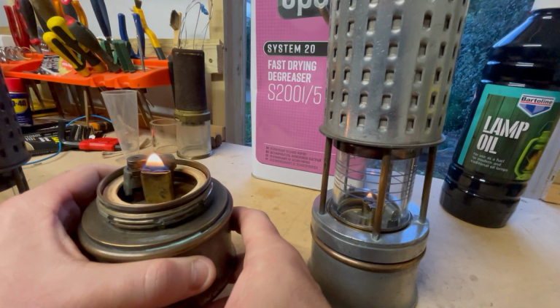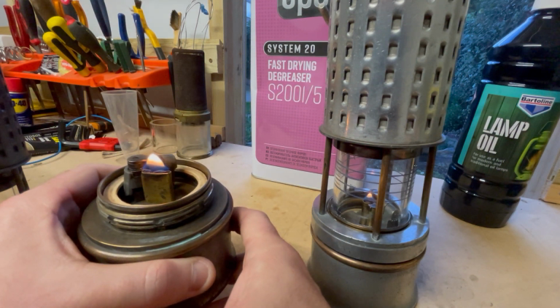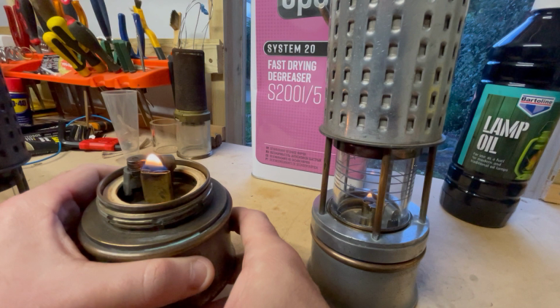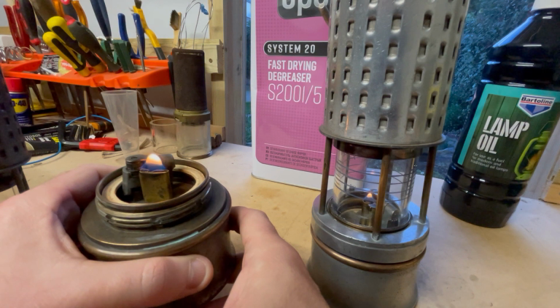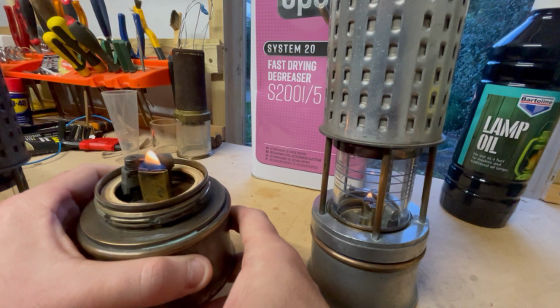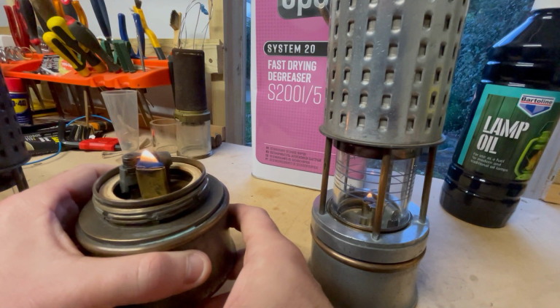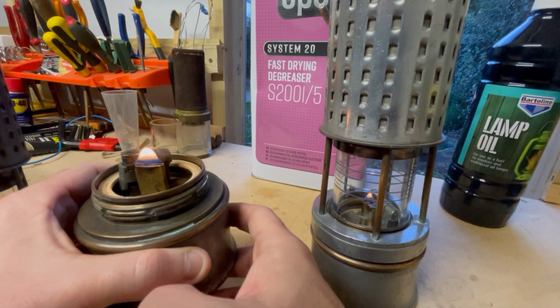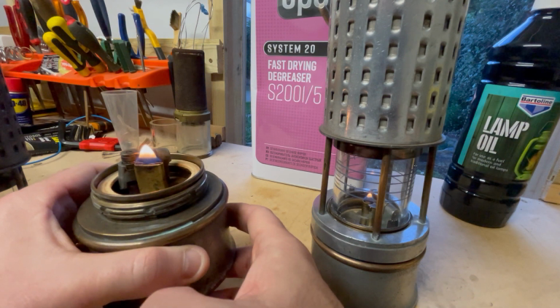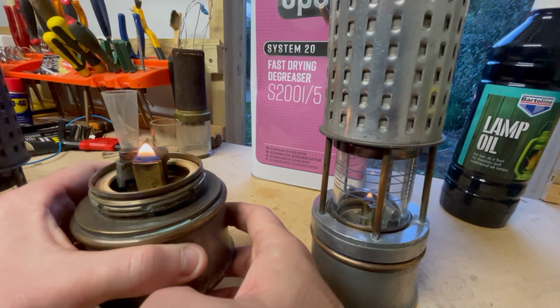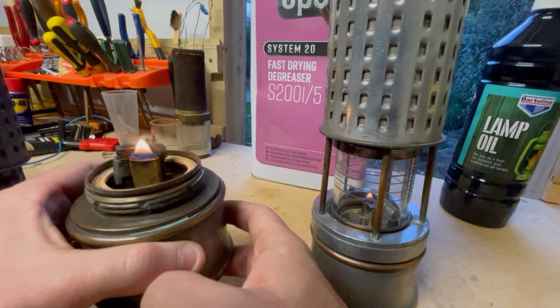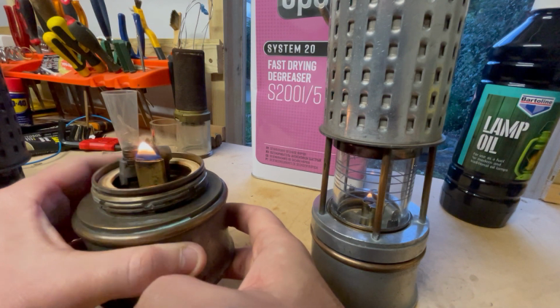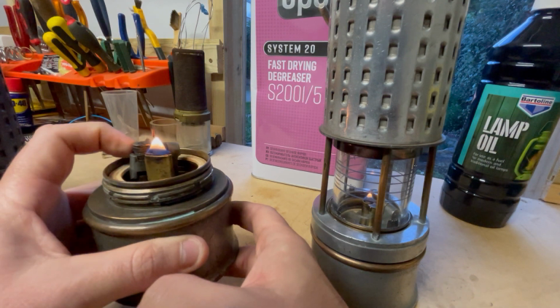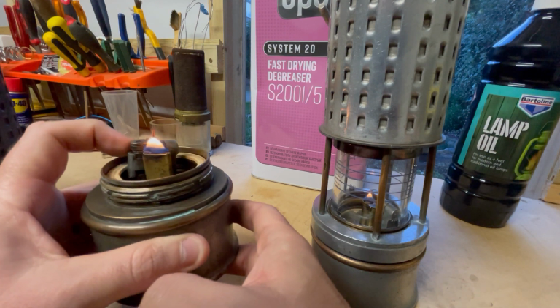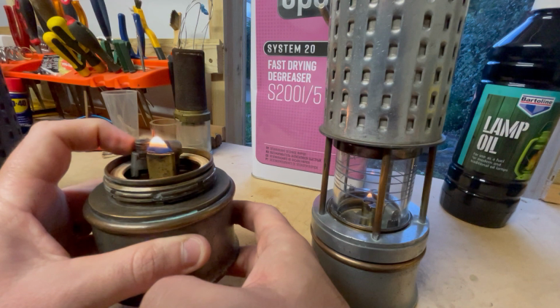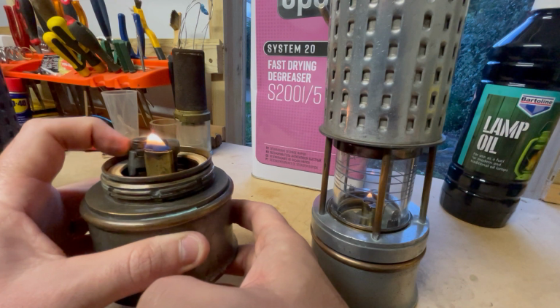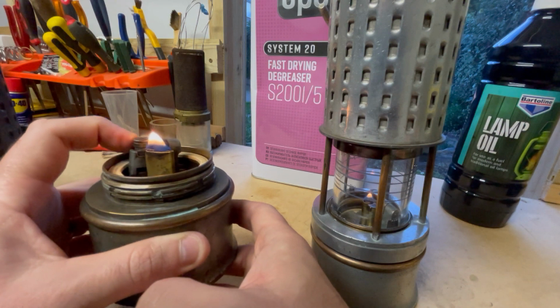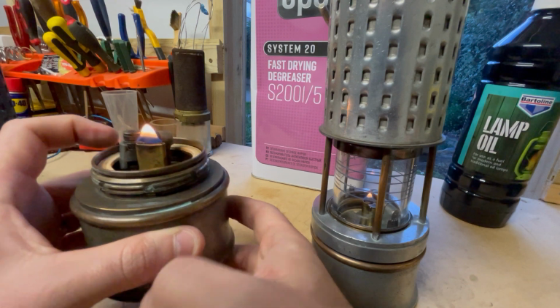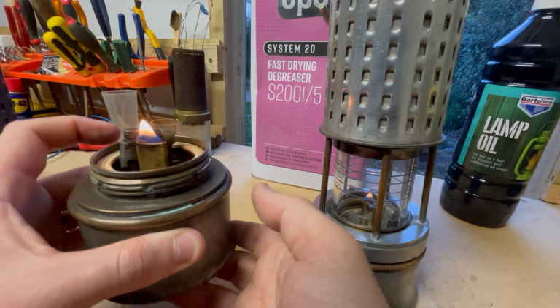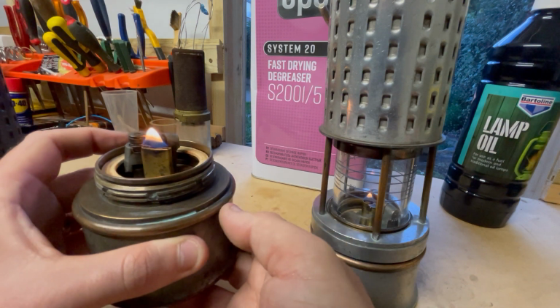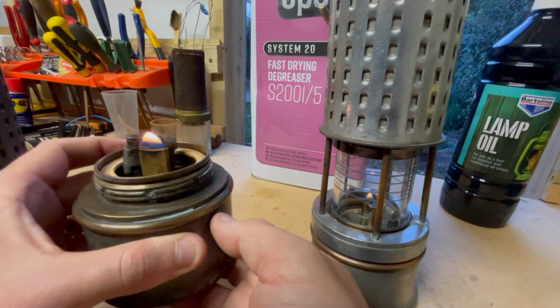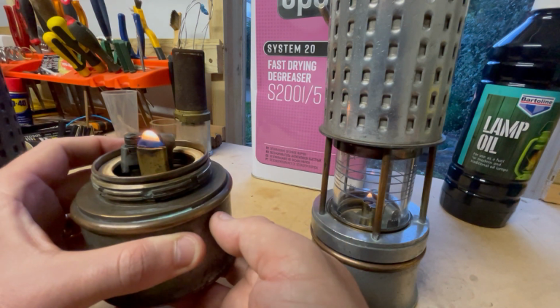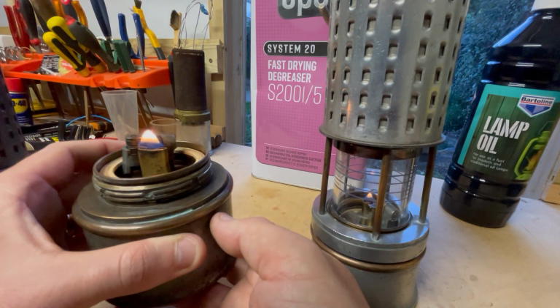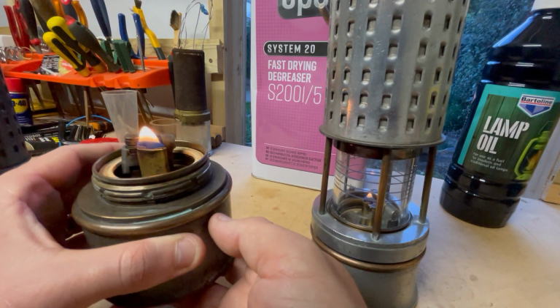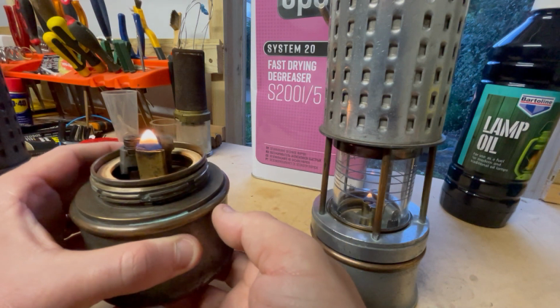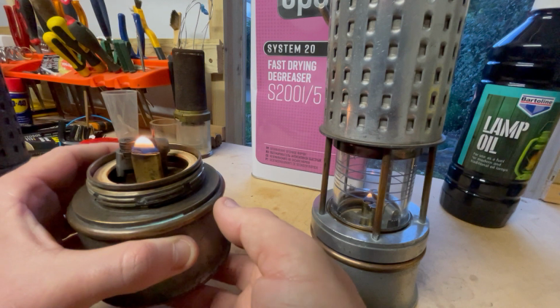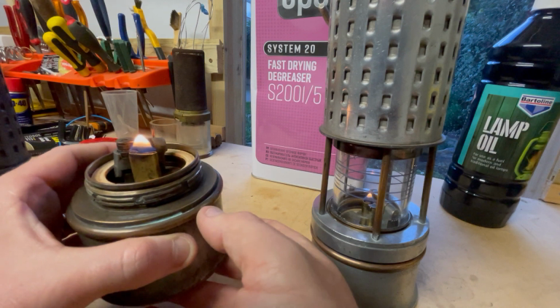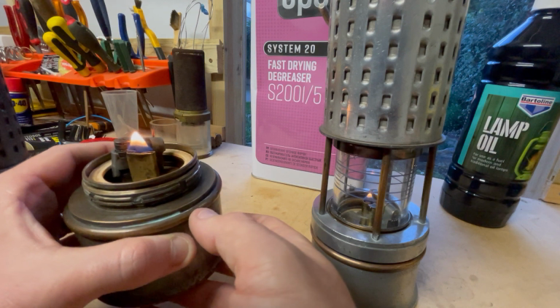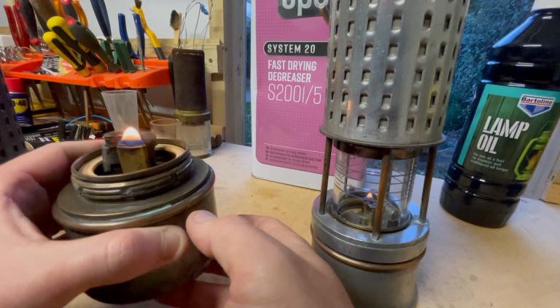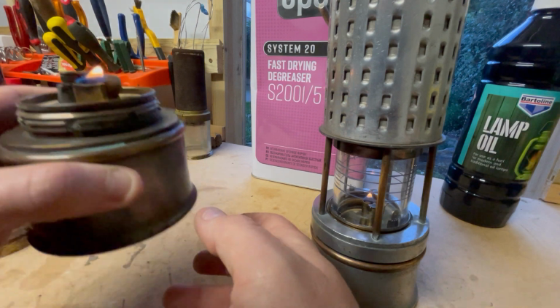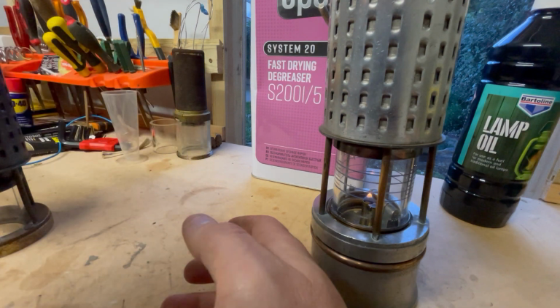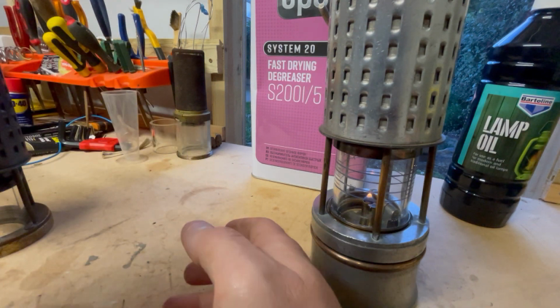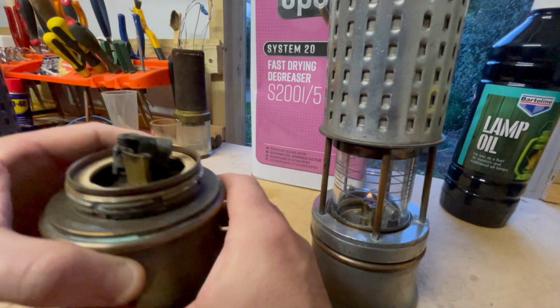These lamps with igniters were generally more used for the mine officials who would test for gas — they didn't need a light all the time. It's got a flint wheel and a flint for igniting the wick.